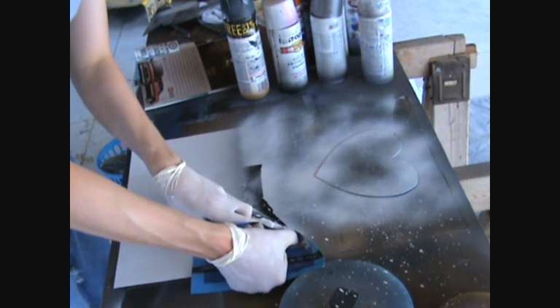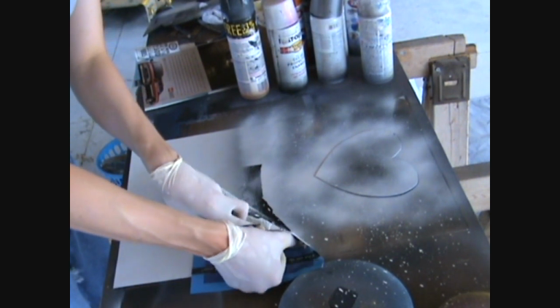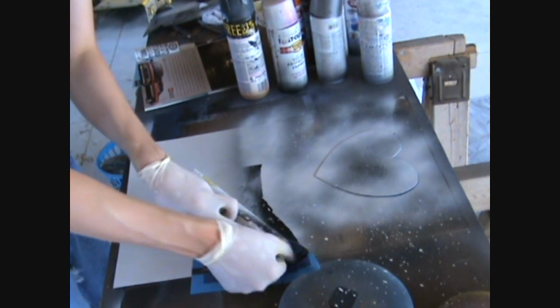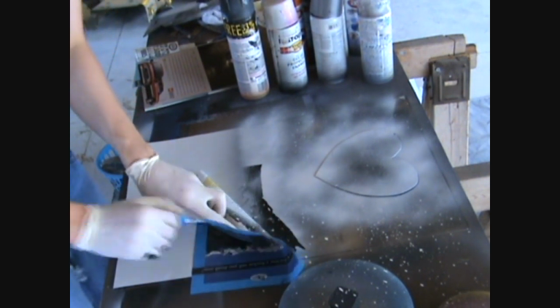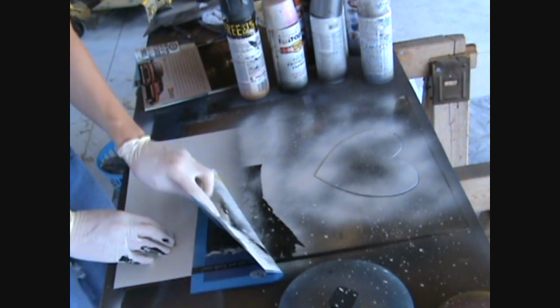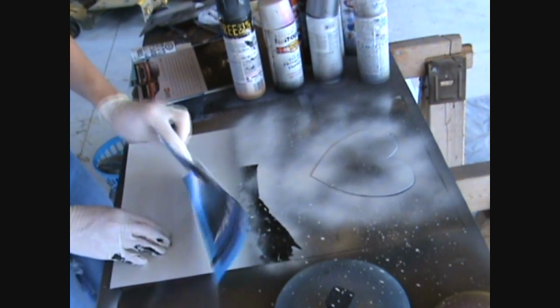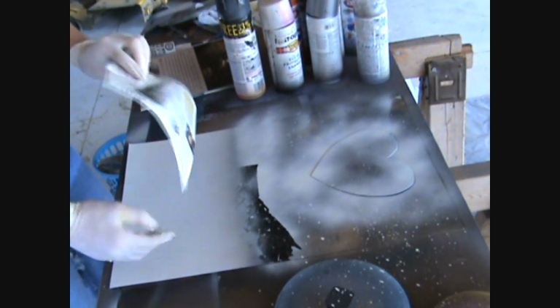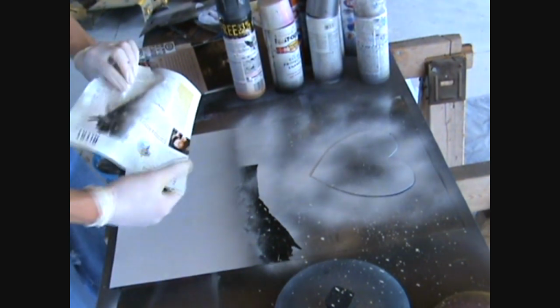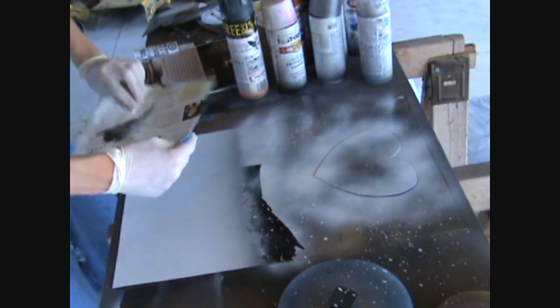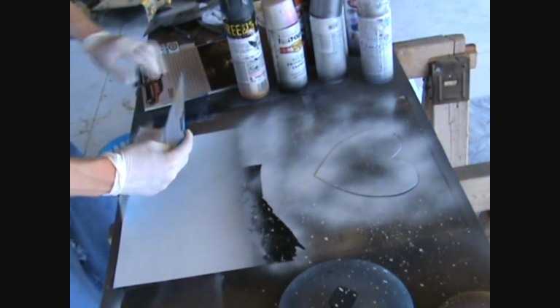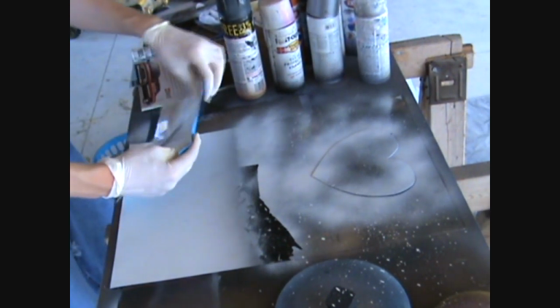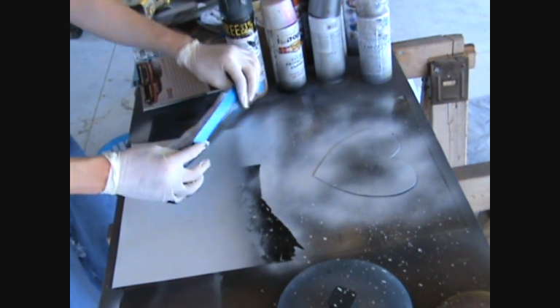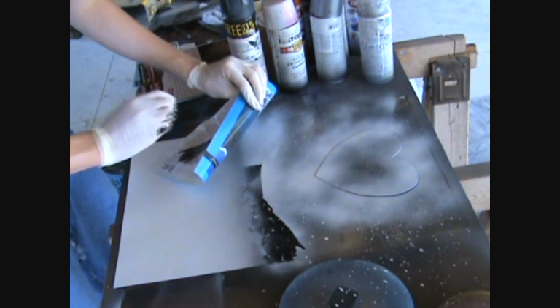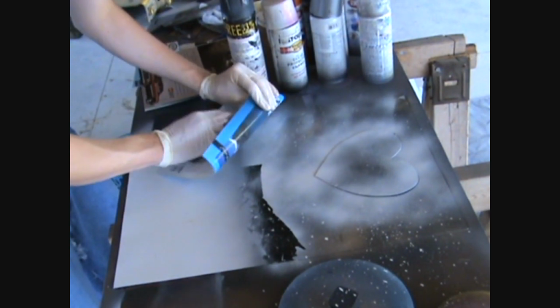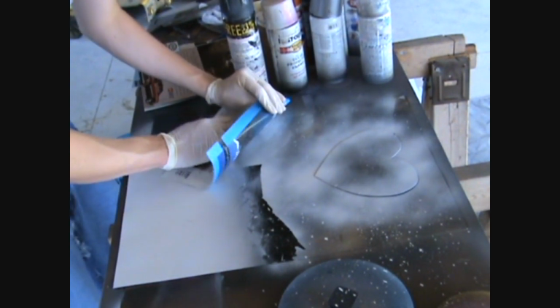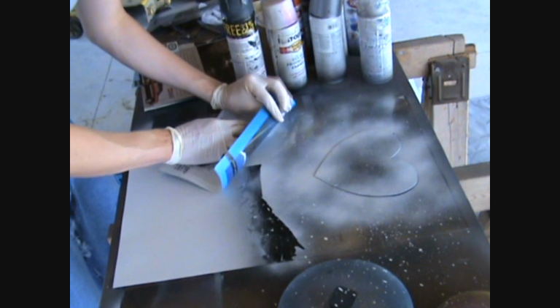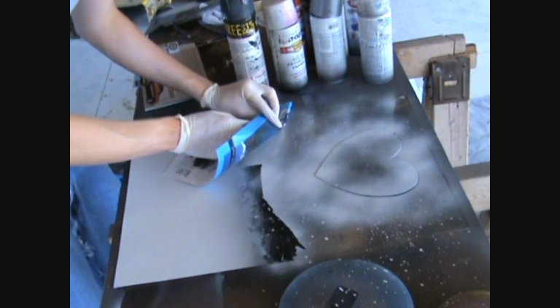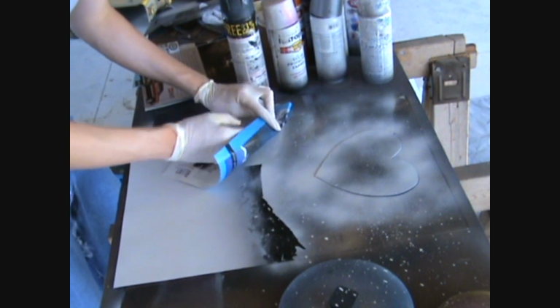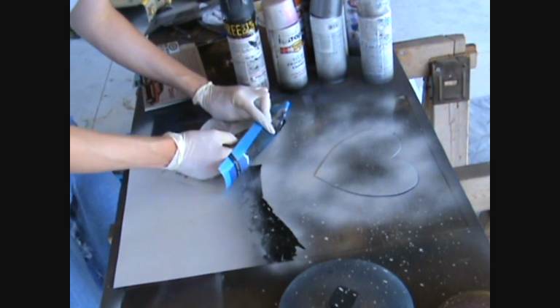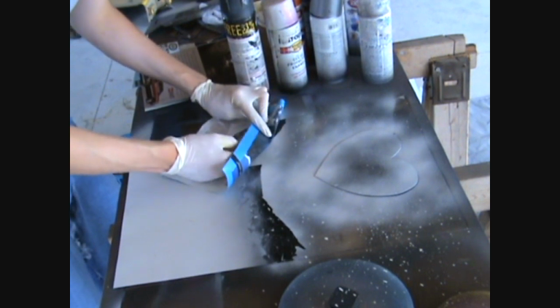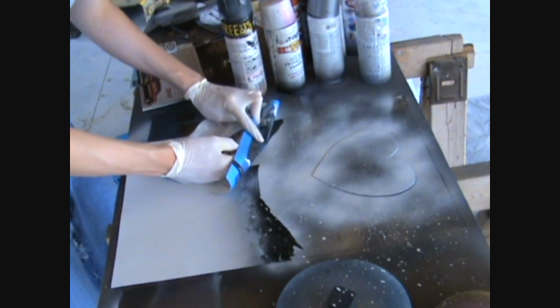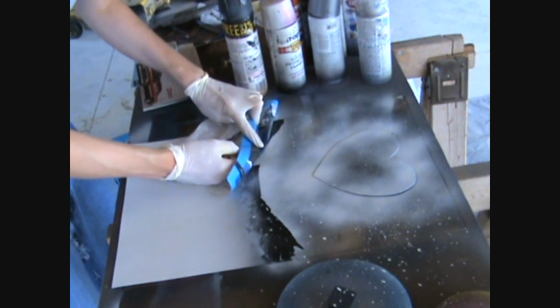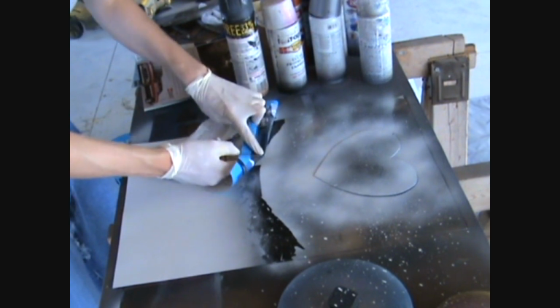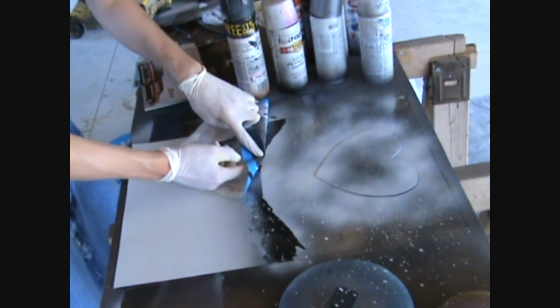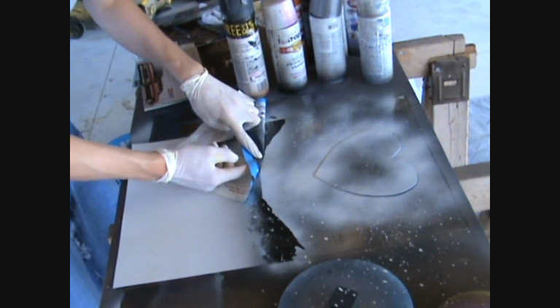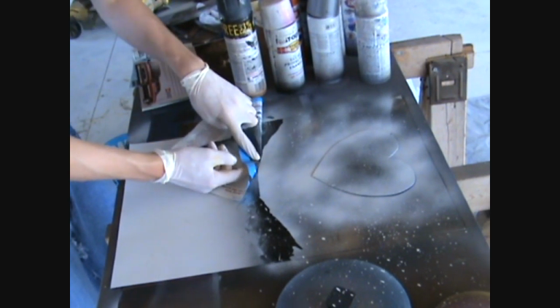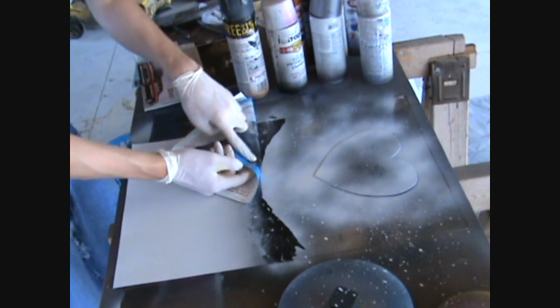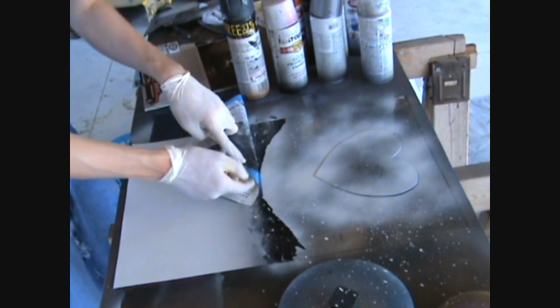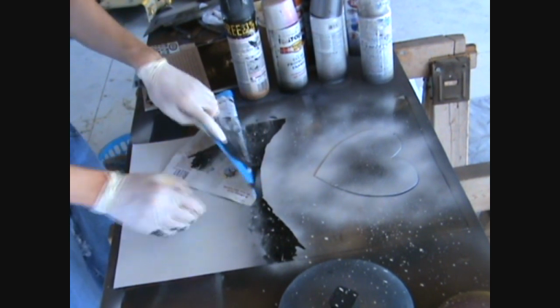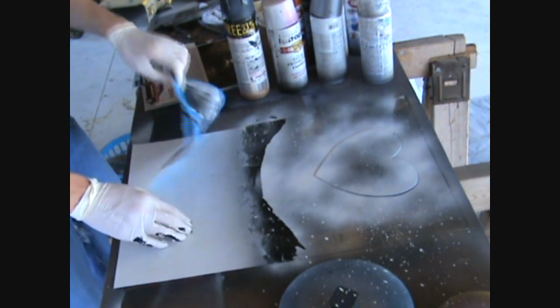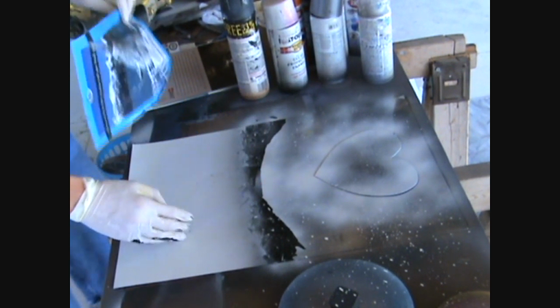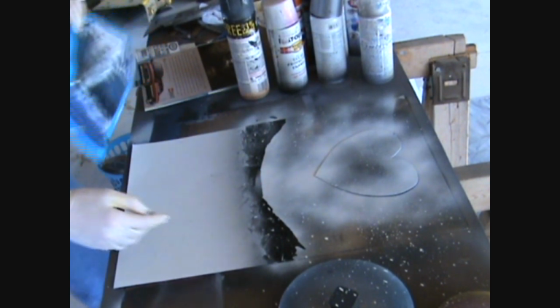To make our ground texture, all we've got to do is push in a small amount of magazine sheet and just draw with your fingers where you want your ground to go.